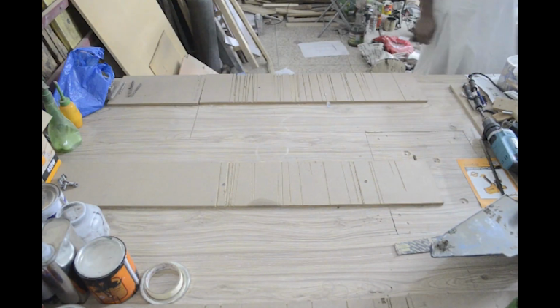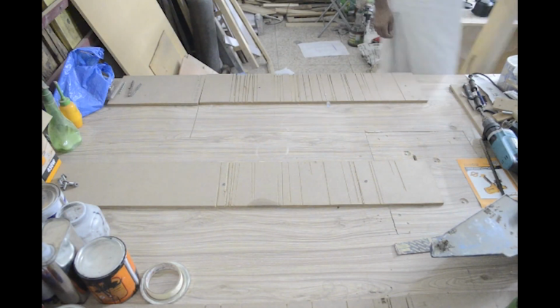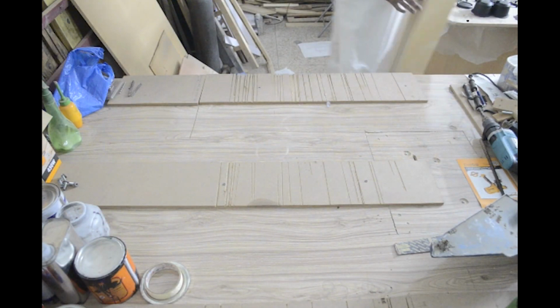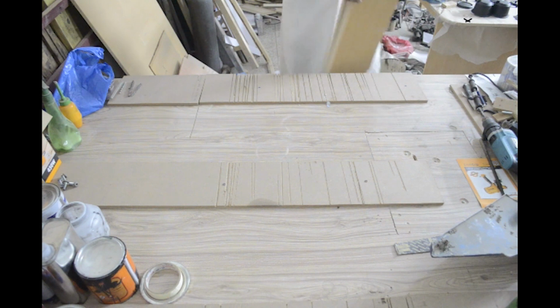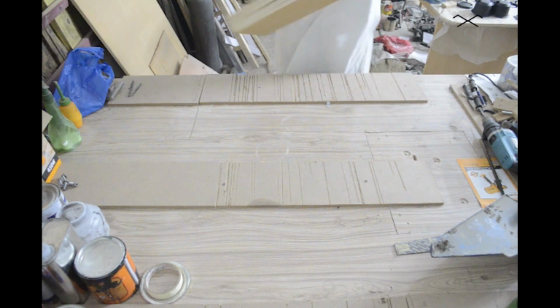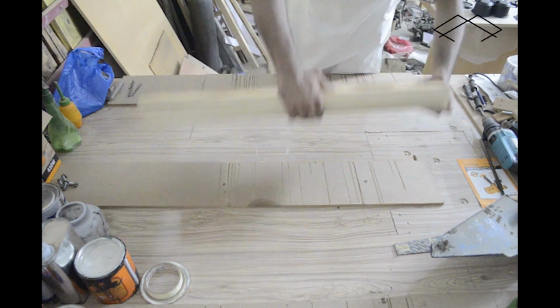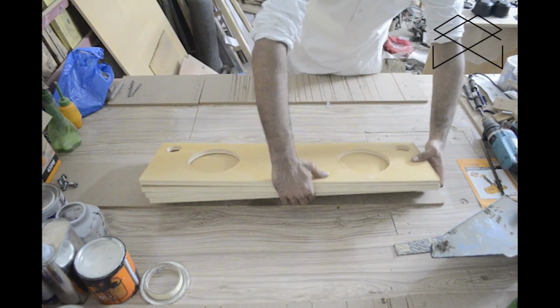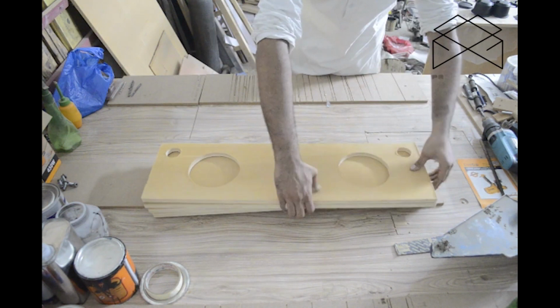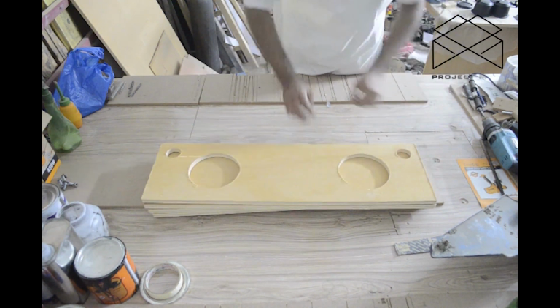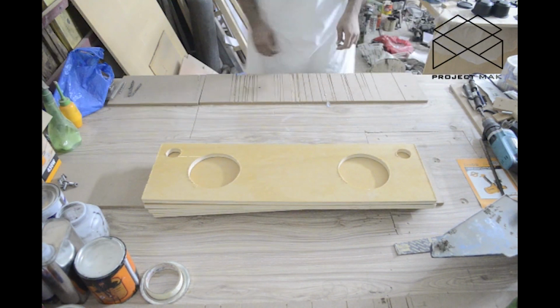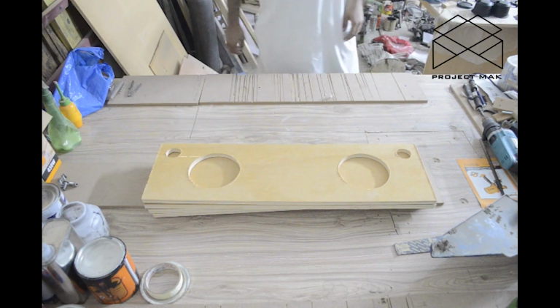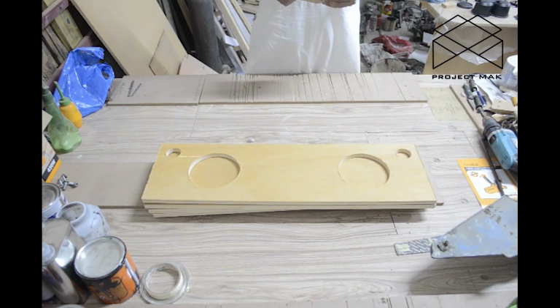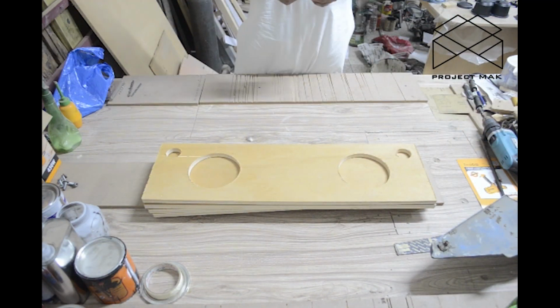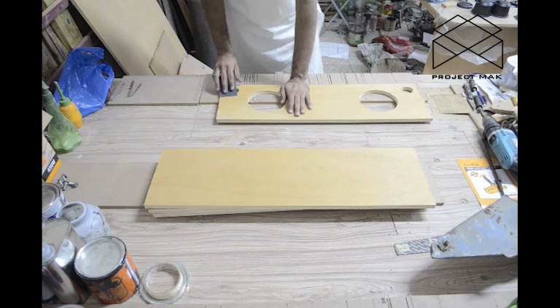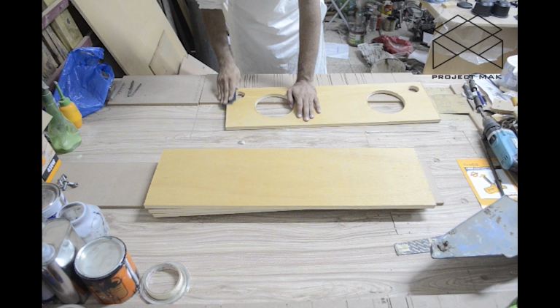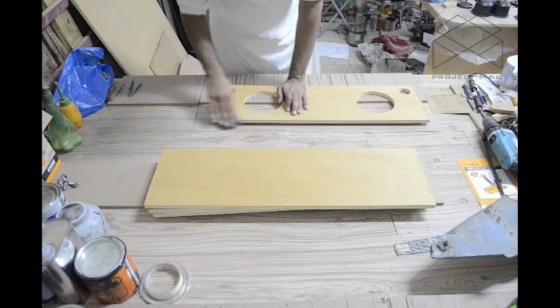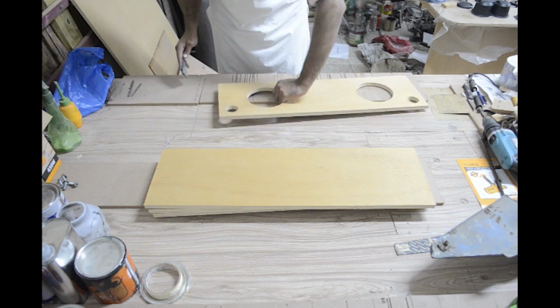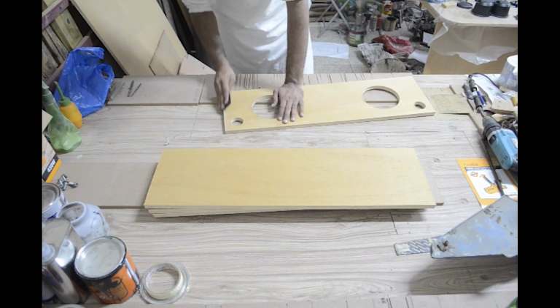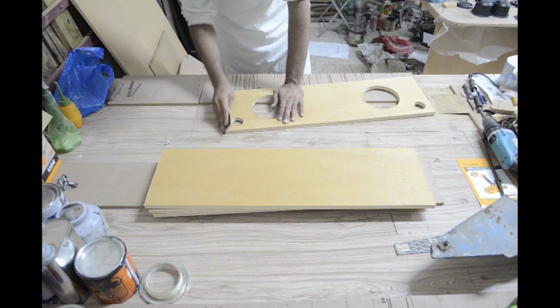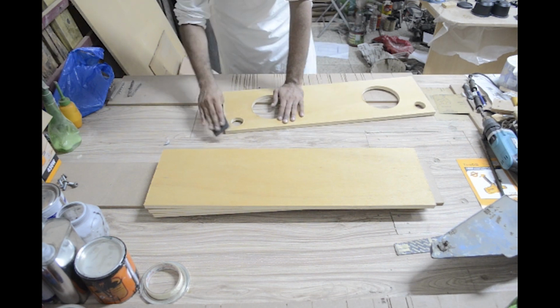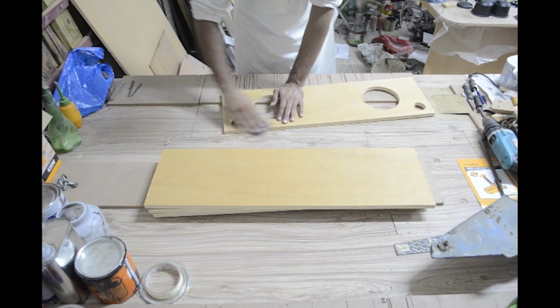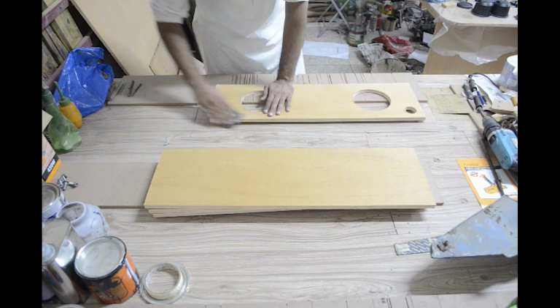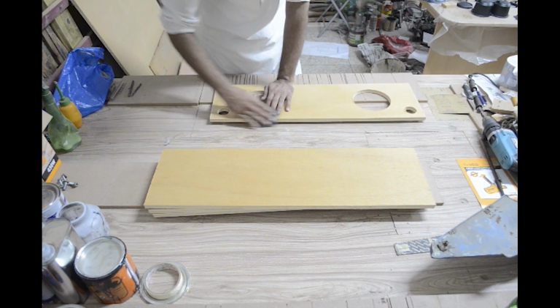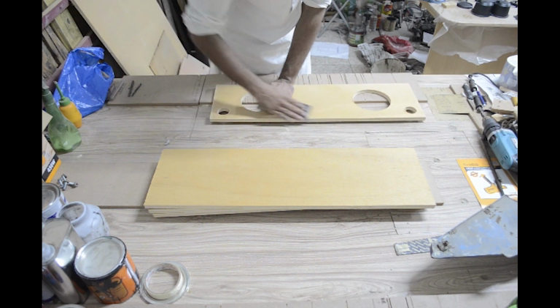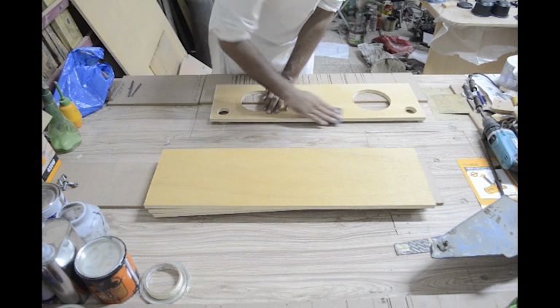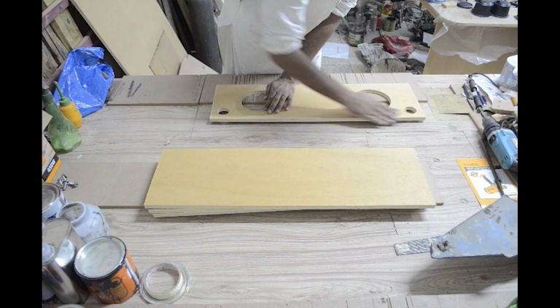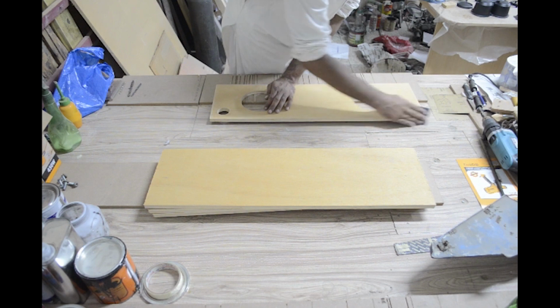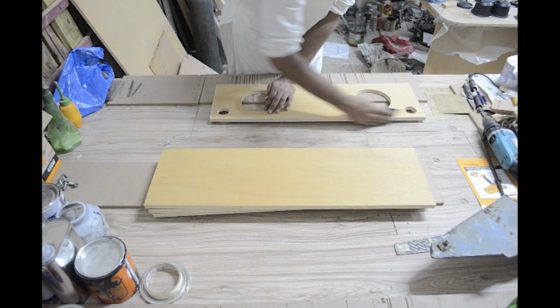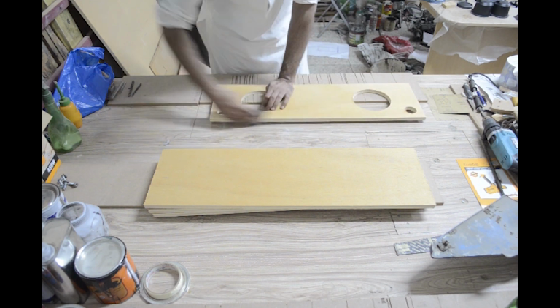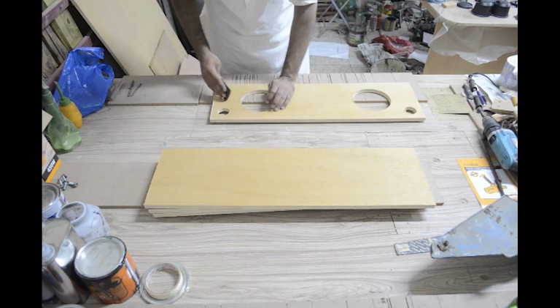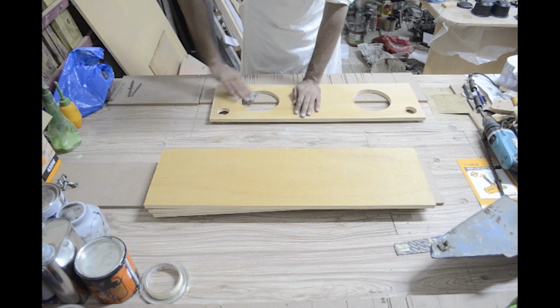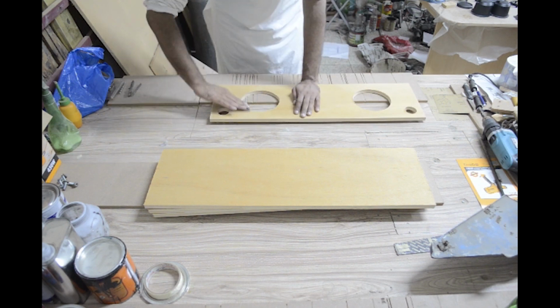Once that was done, it was time to clear some space and start assembling the puzzle. First, I had to smoothen the cut edges with sandpaper because I didn't want any splinters getting in my hands.